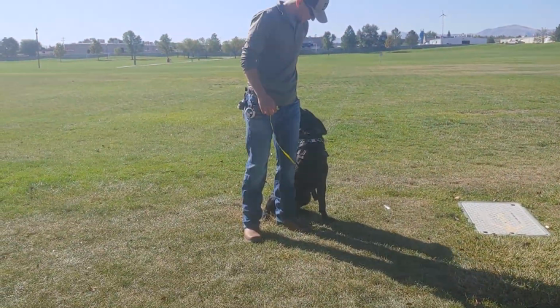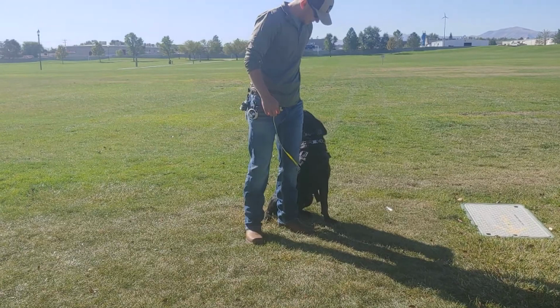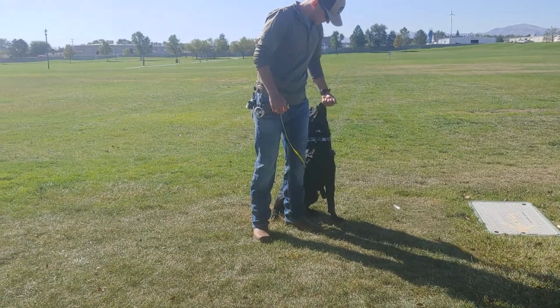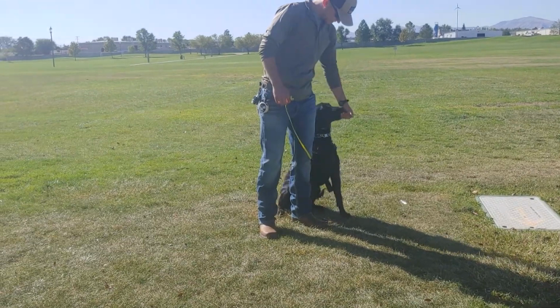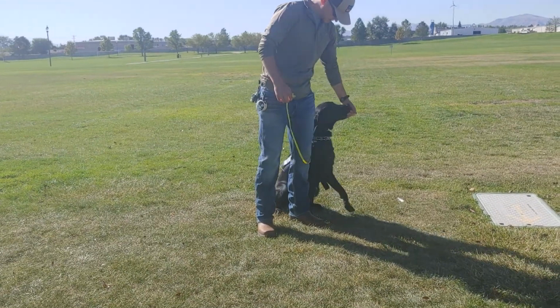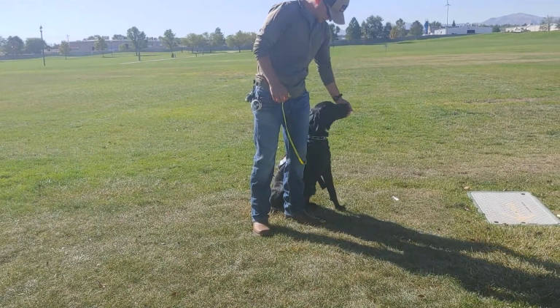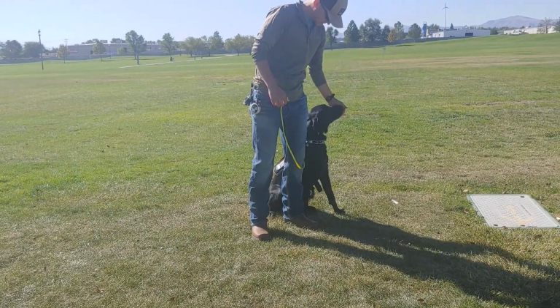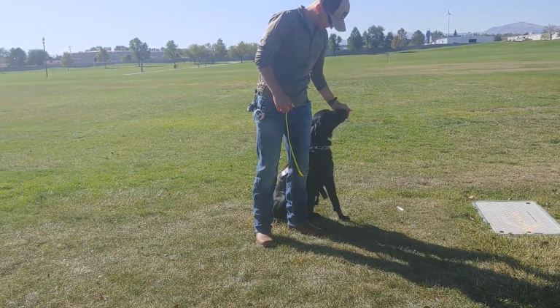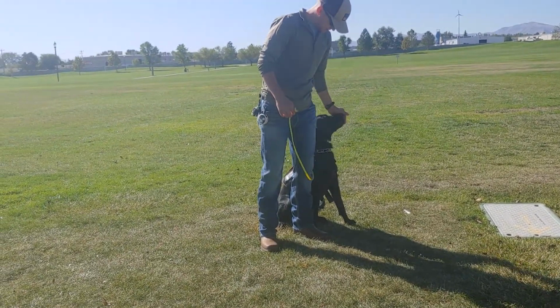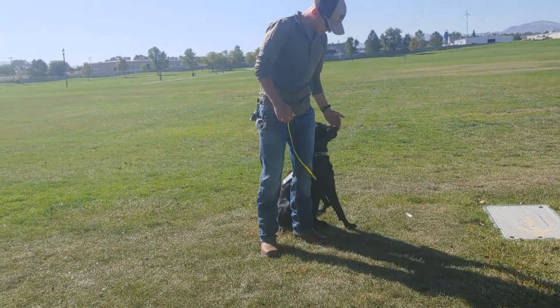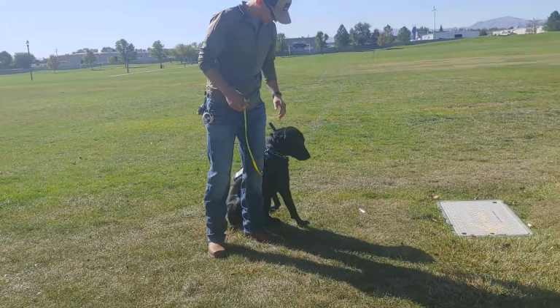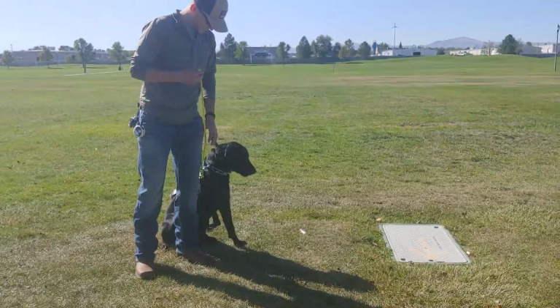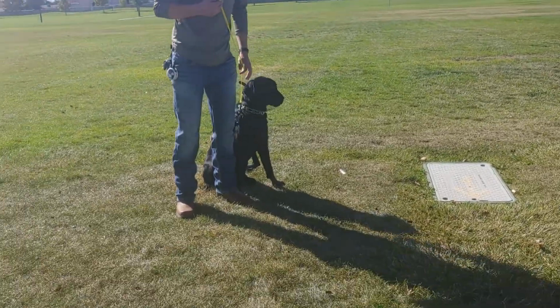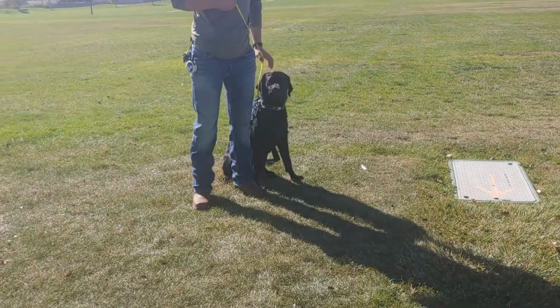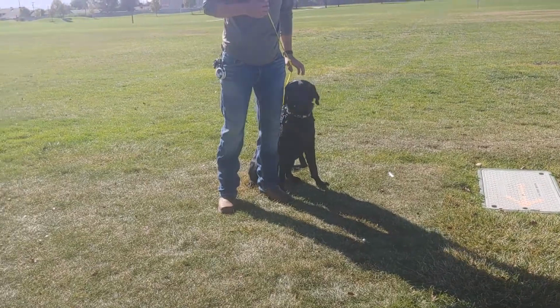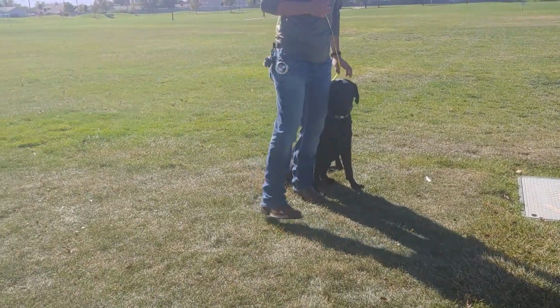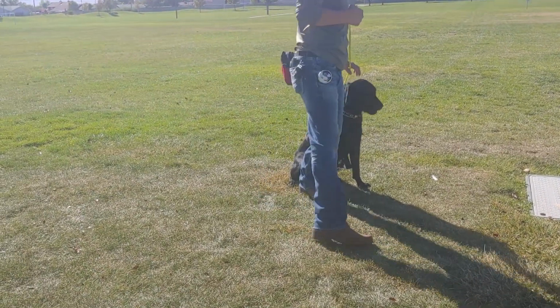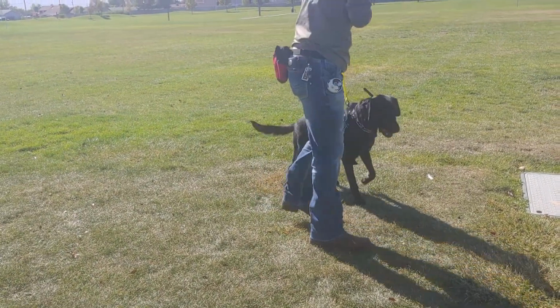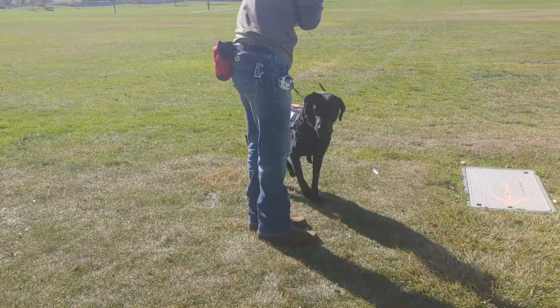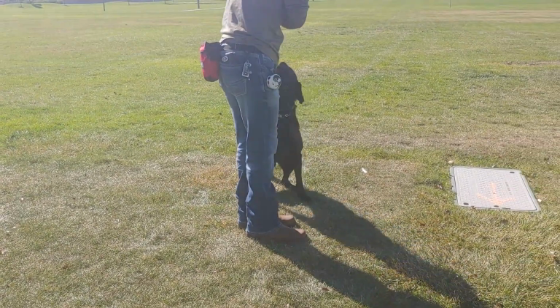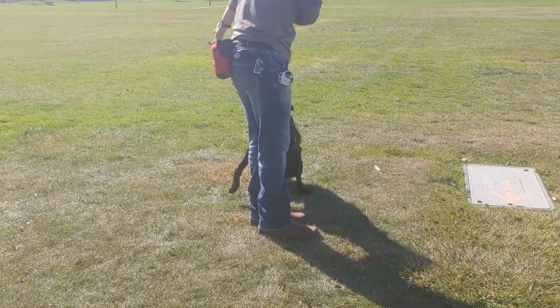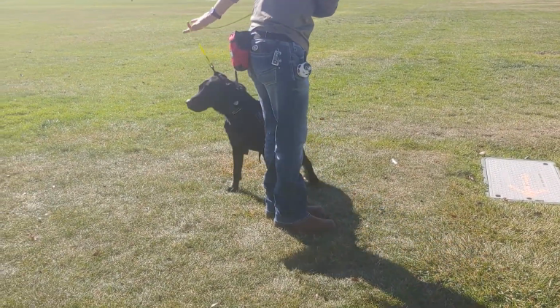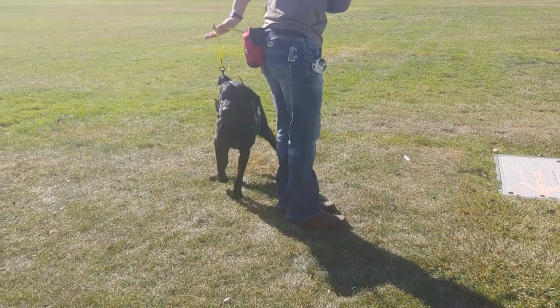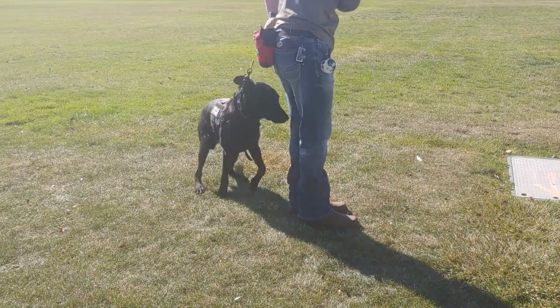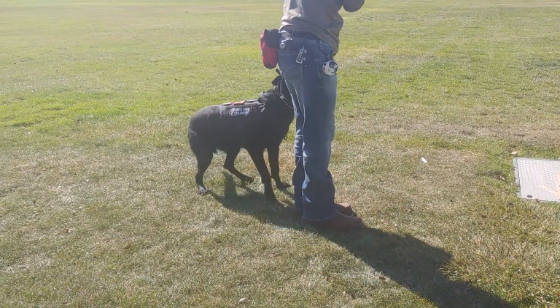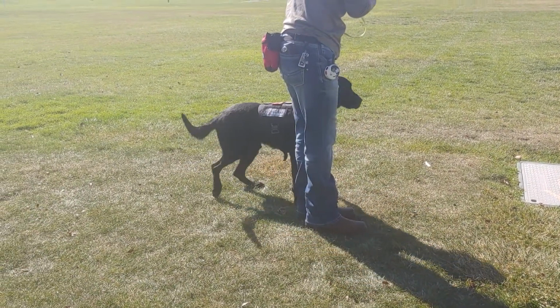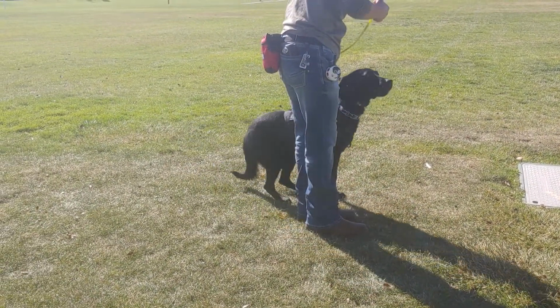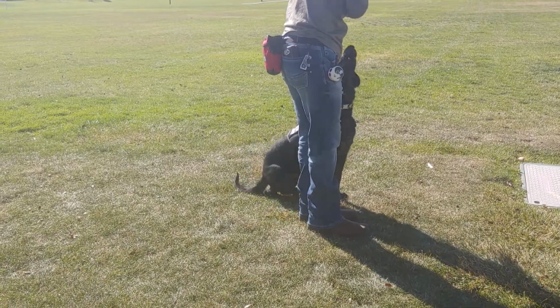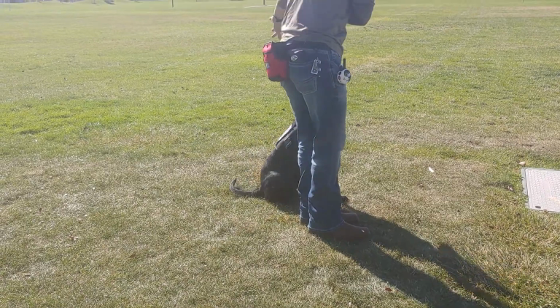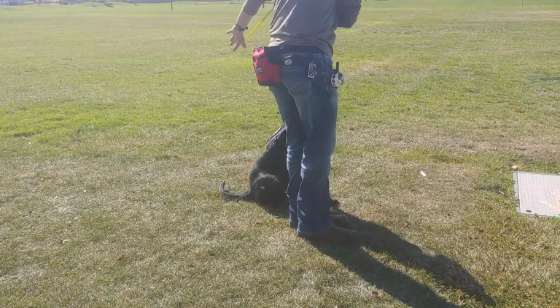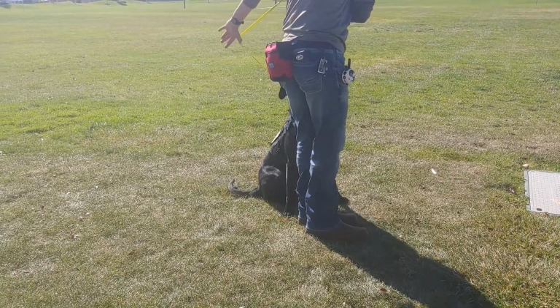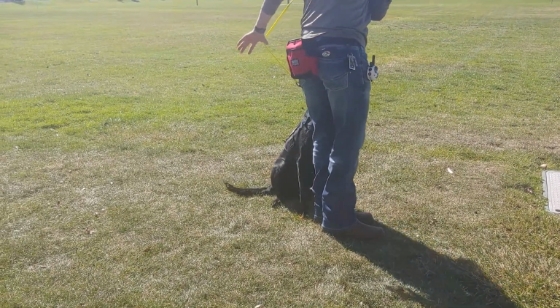We want to keep our feet there and have him be able to flip in positions. That's very functional in public — like if you're standing in line and you want him next to you, if you change positions to look at something and ask him to heel, he gets right back in position next to you.